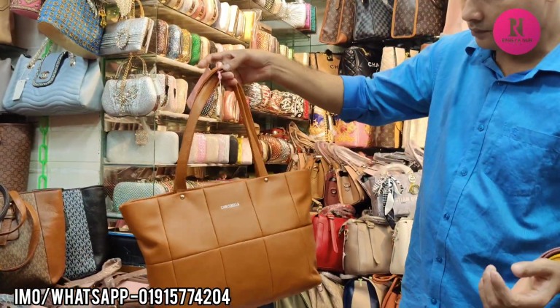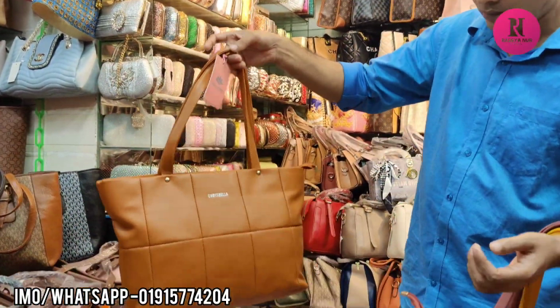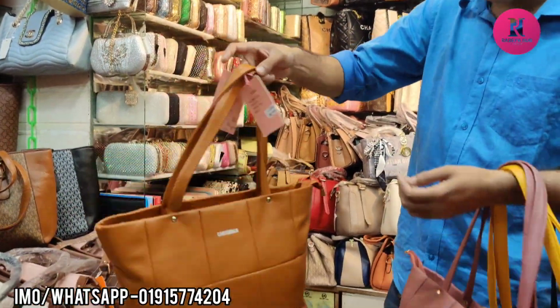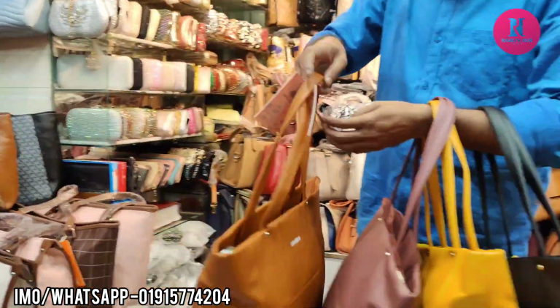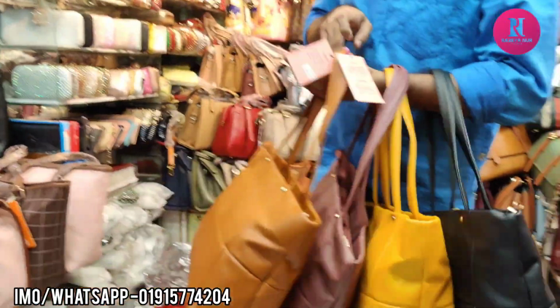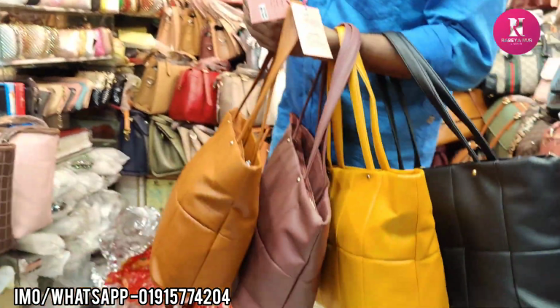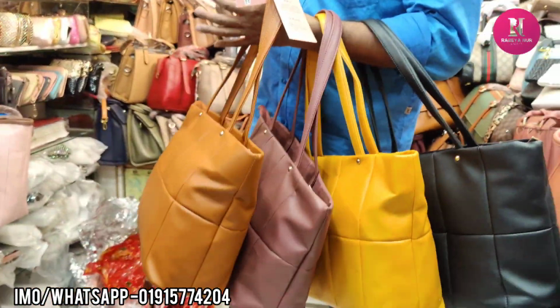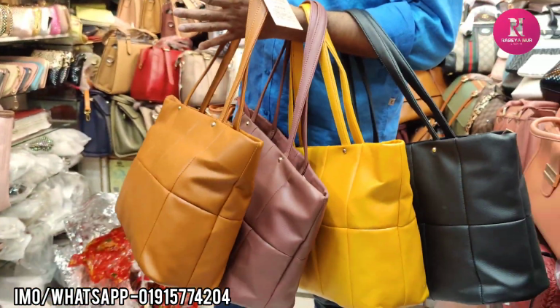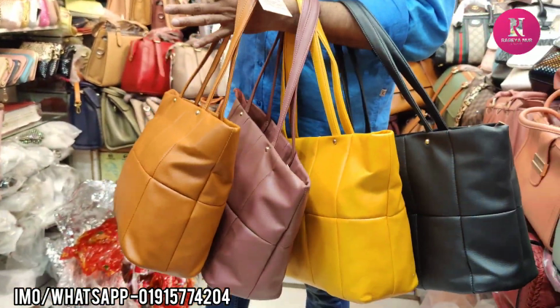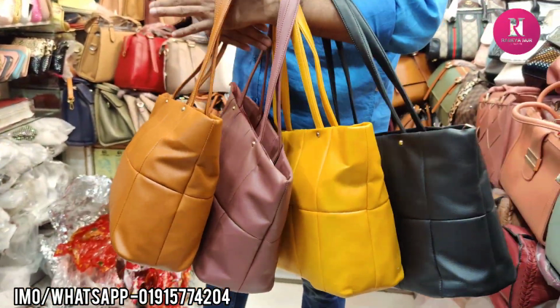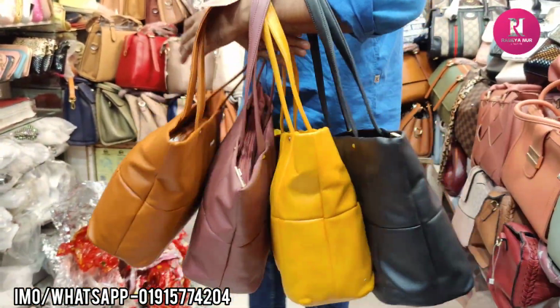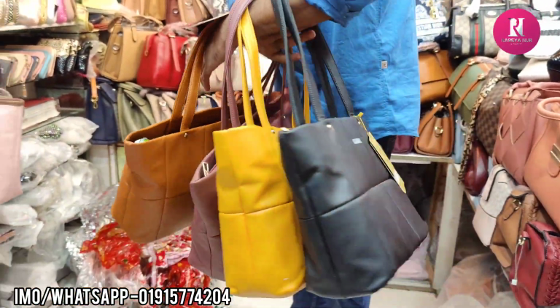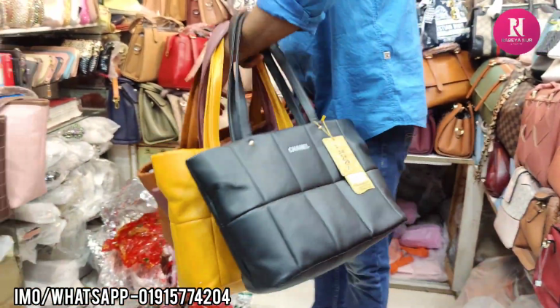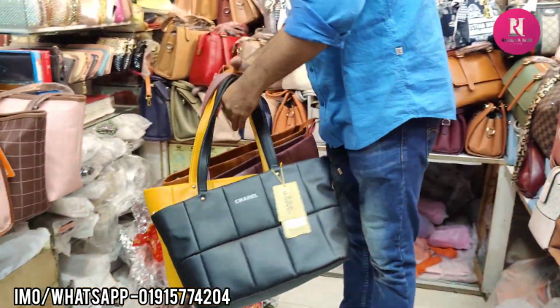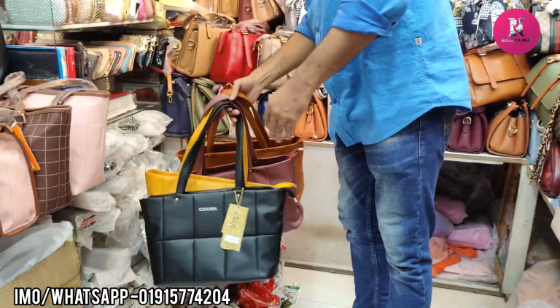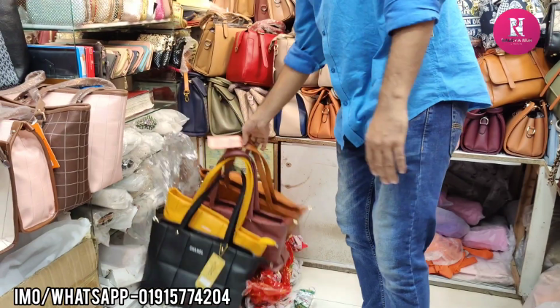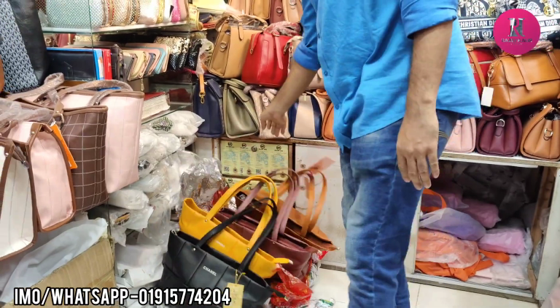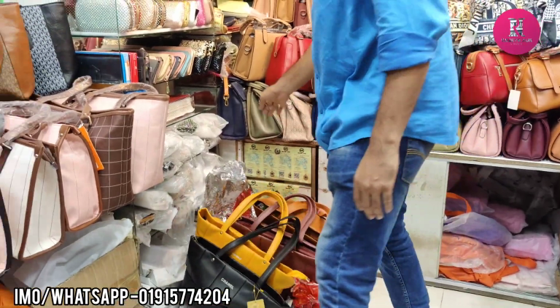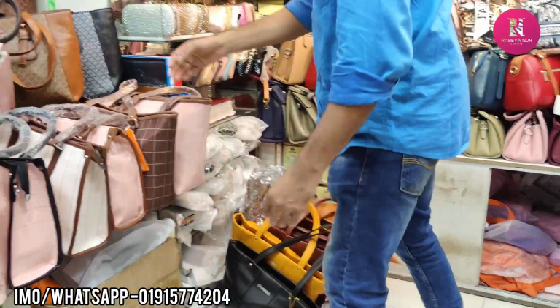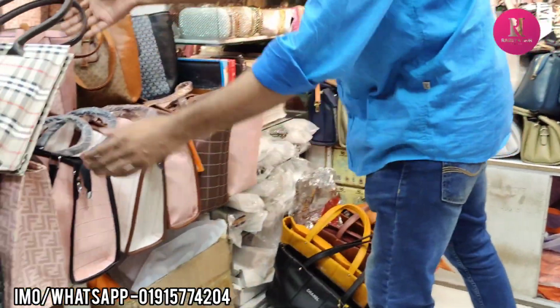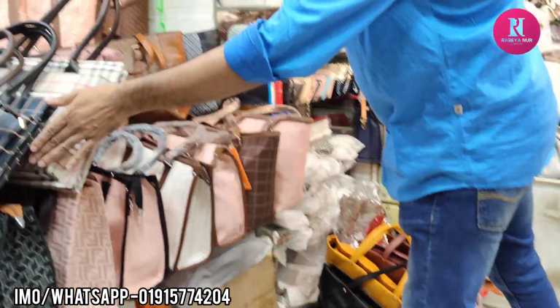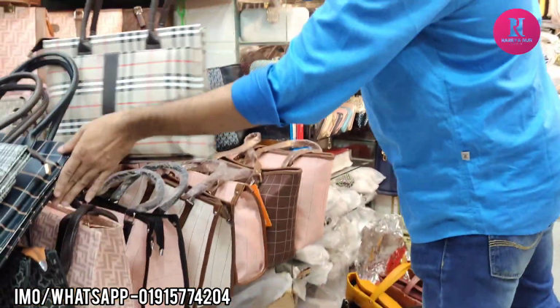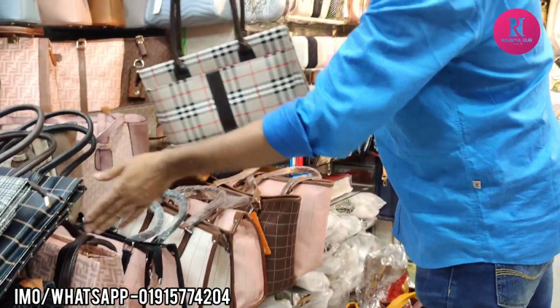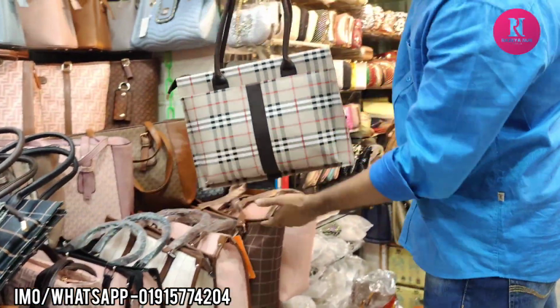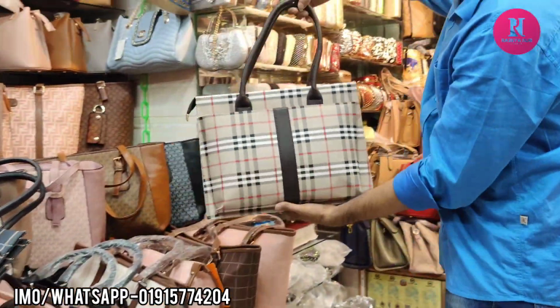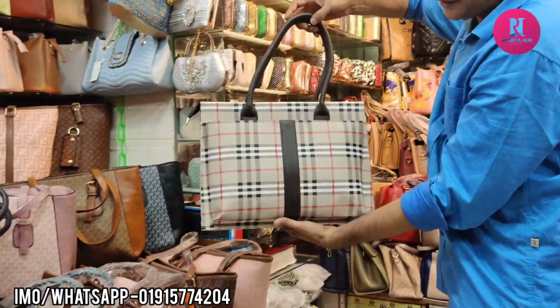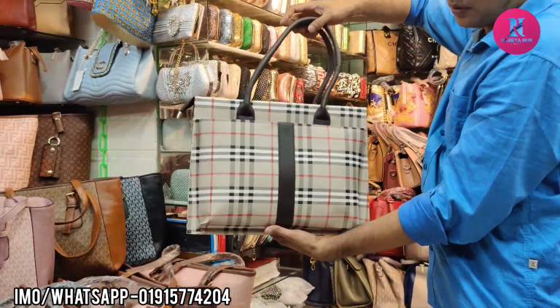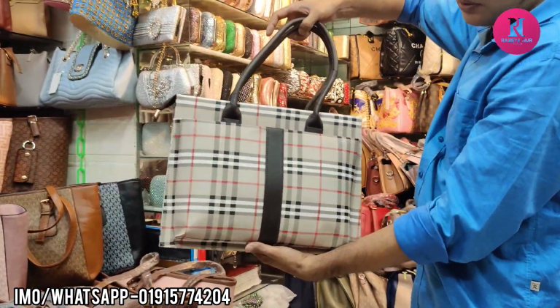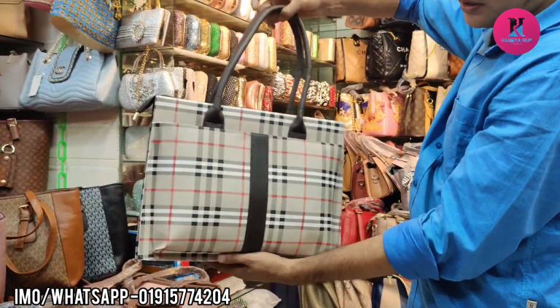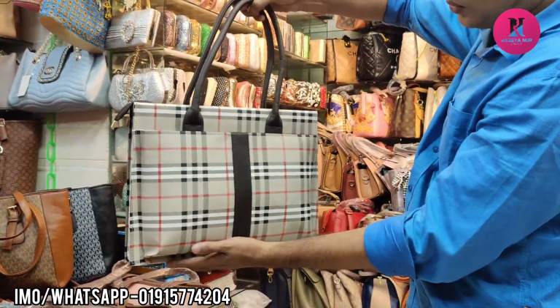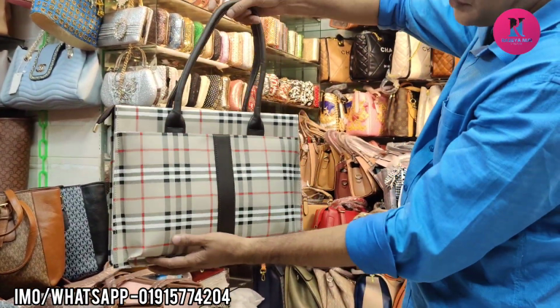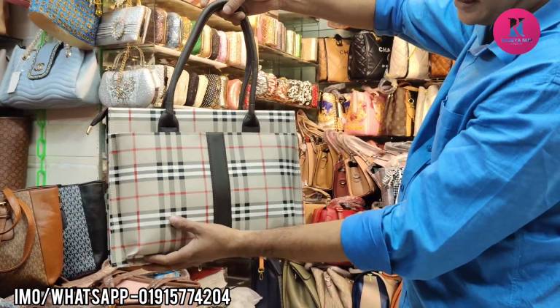The price? It's super soft, quite different, and it's a quality product.